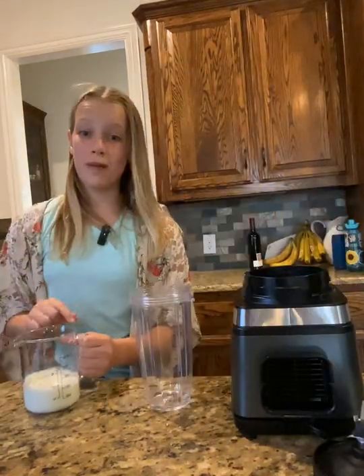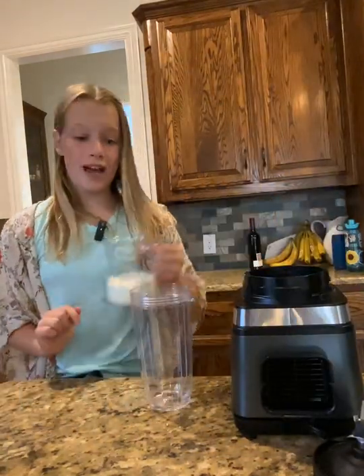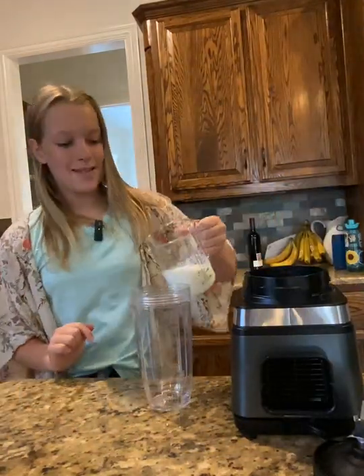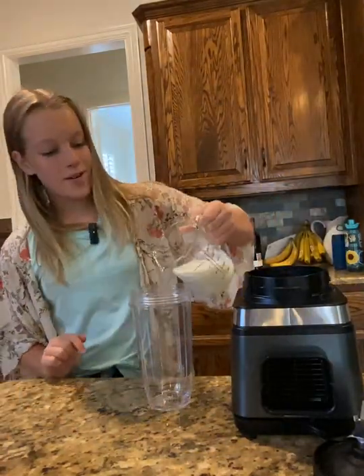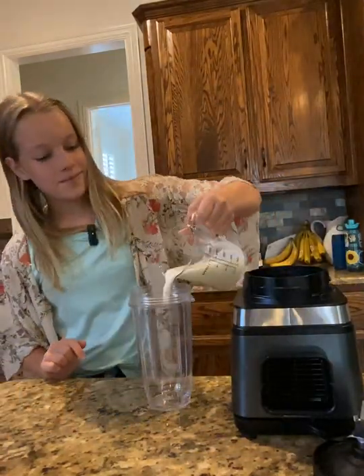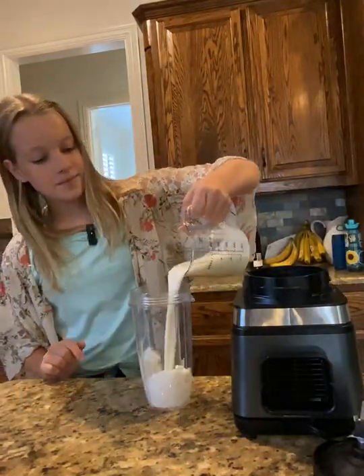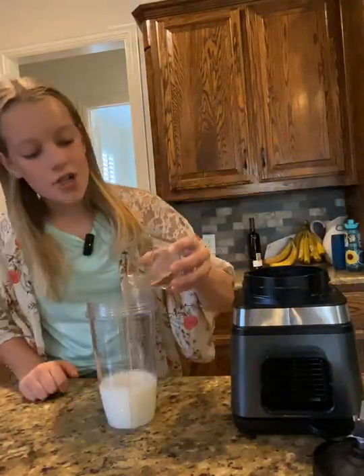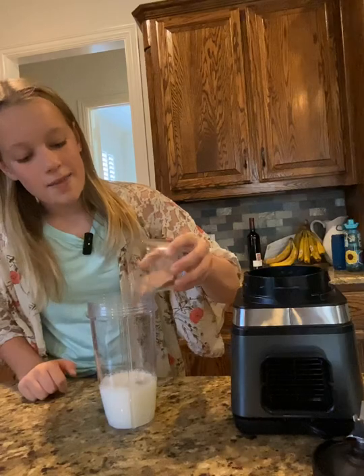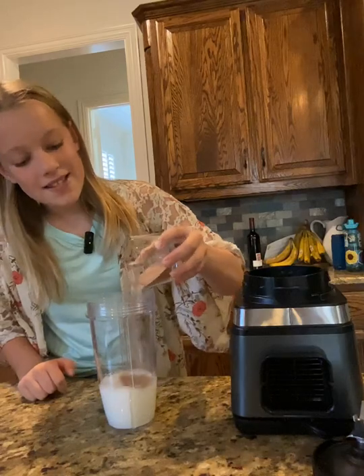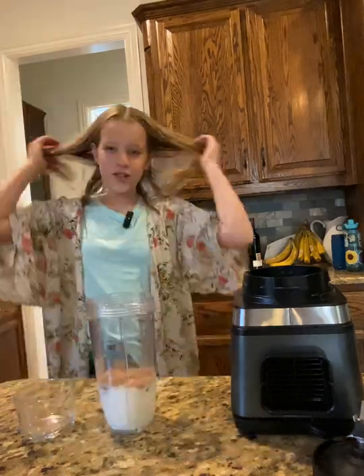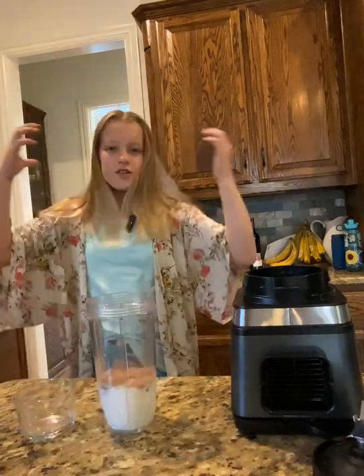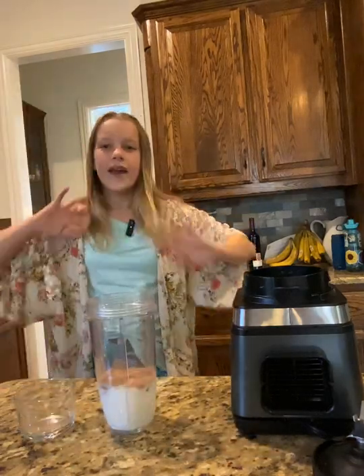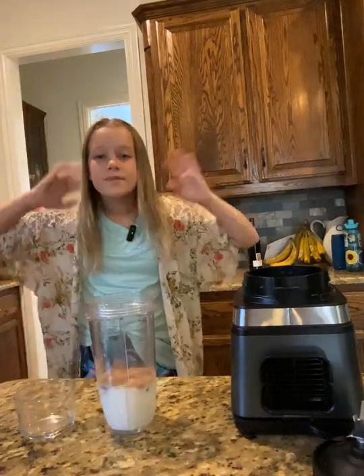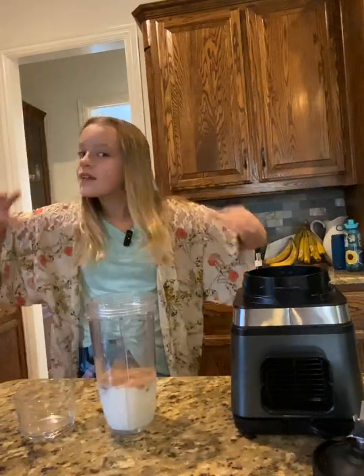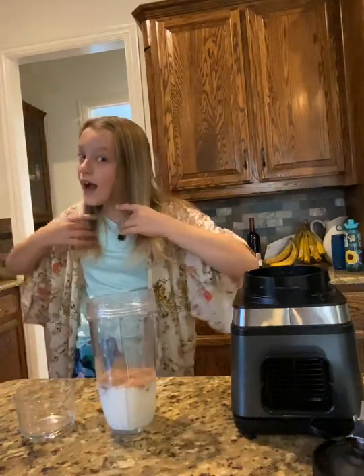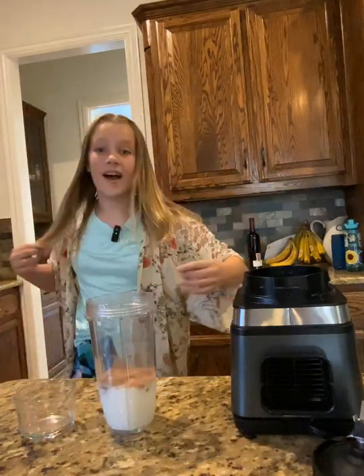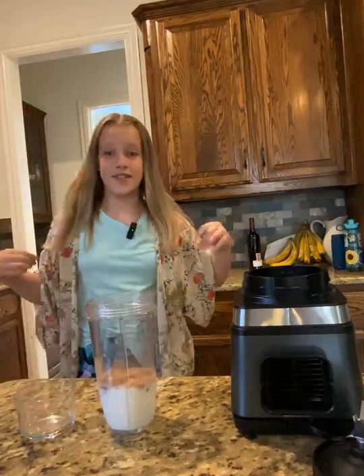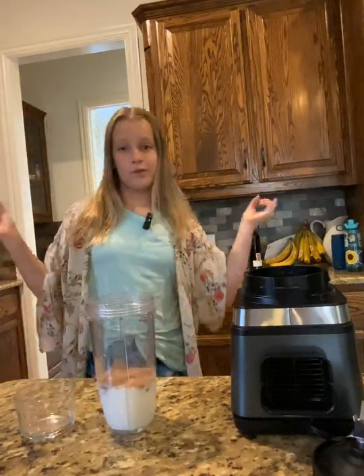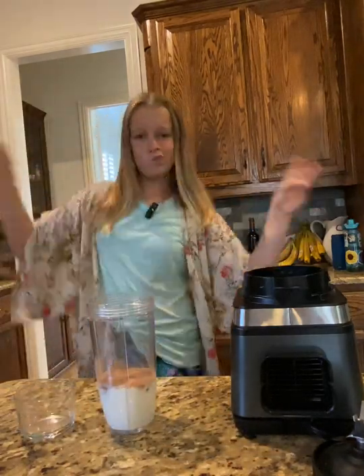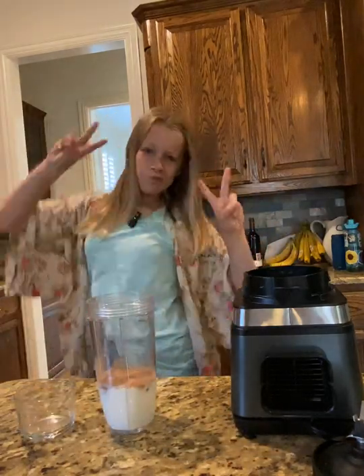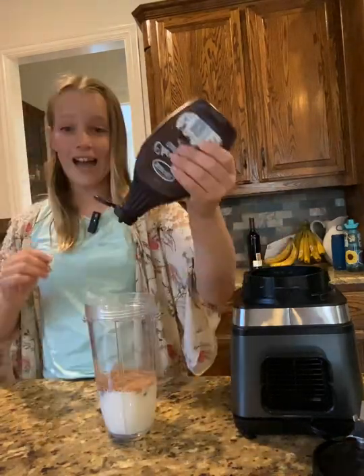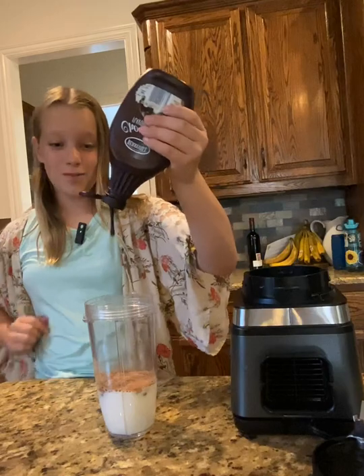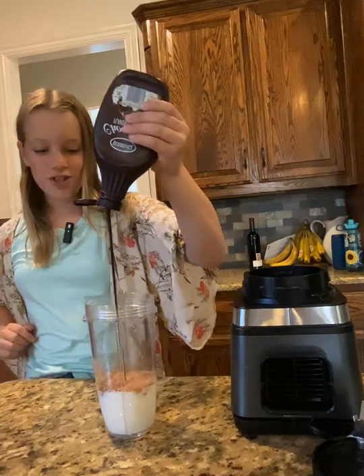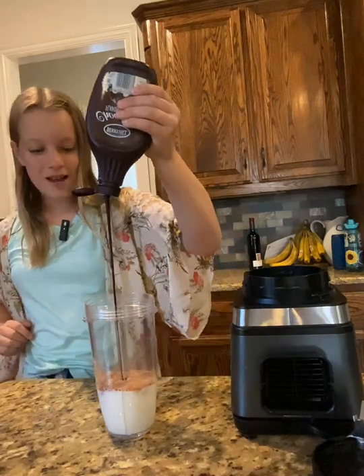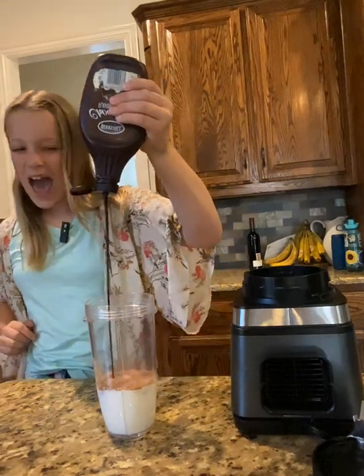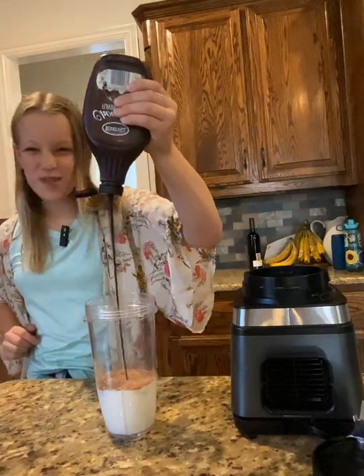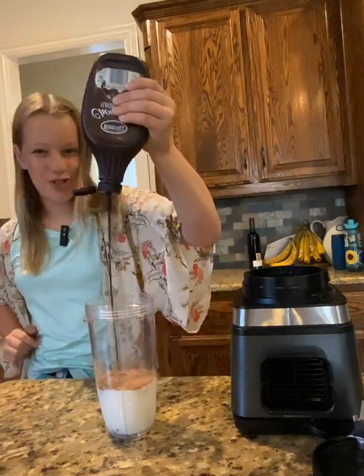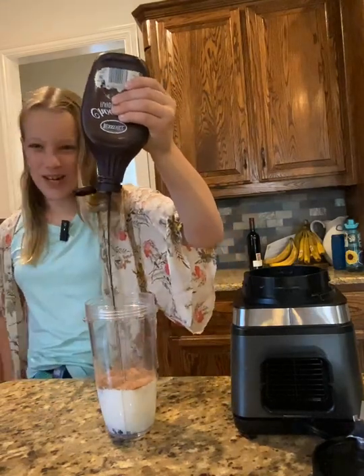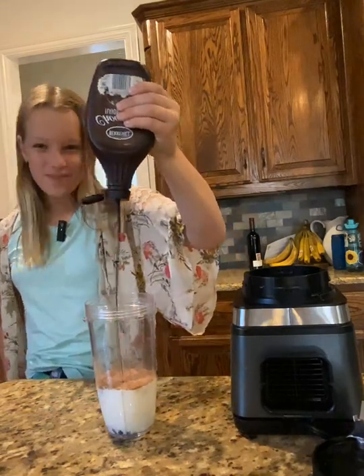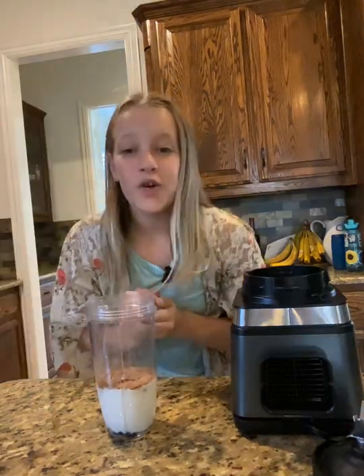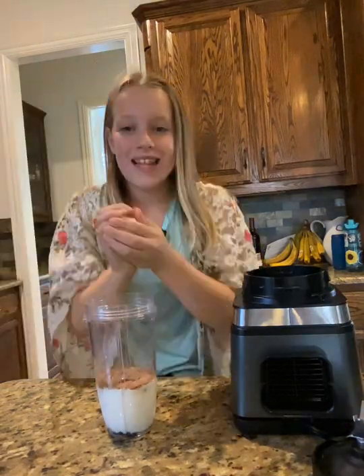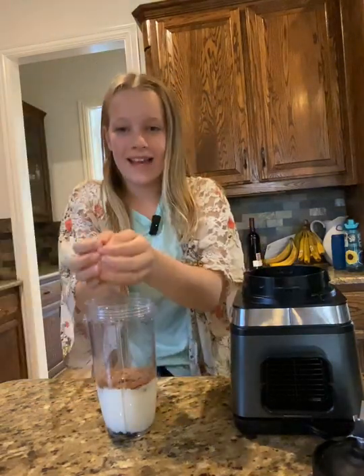To our blender, we're going to add in some milk, some hot chocolate mix, some chocolate syrup — add as much as you want — and finally, we're going to add in some ice.